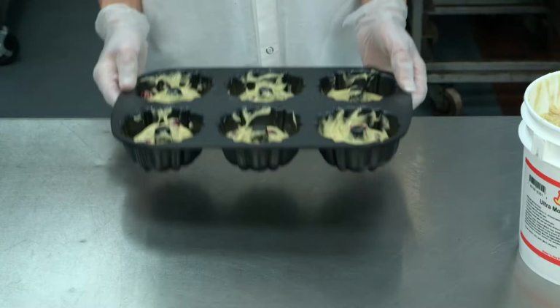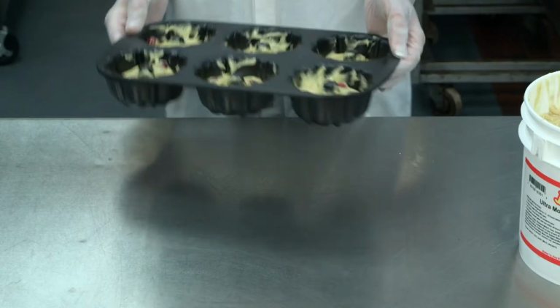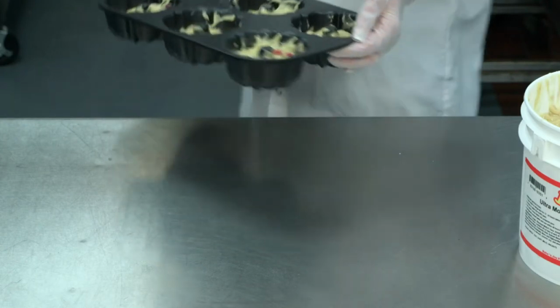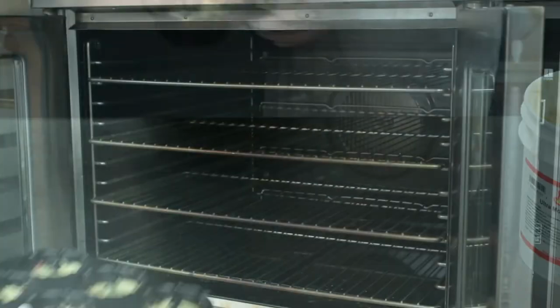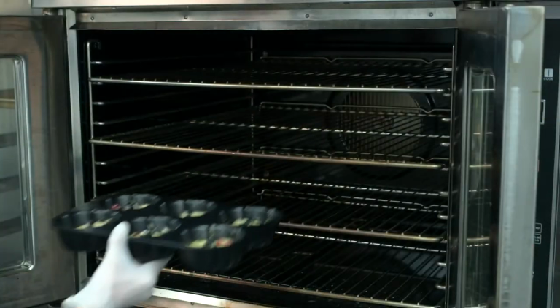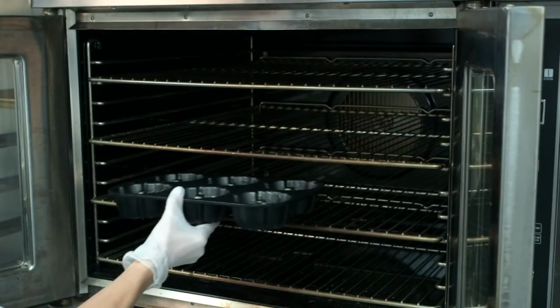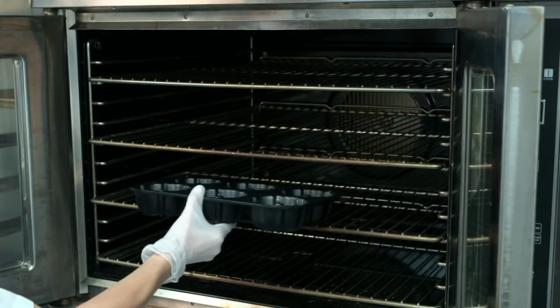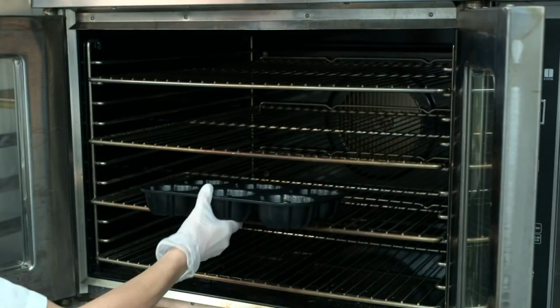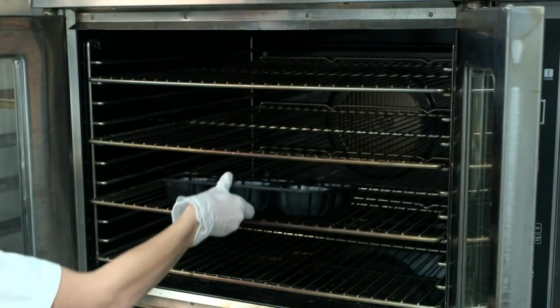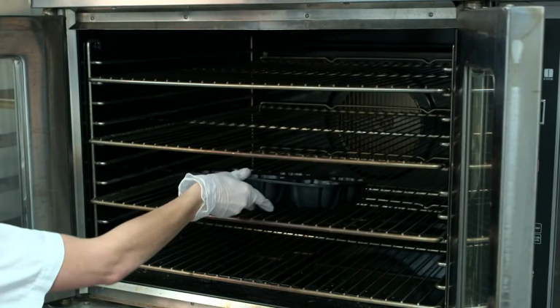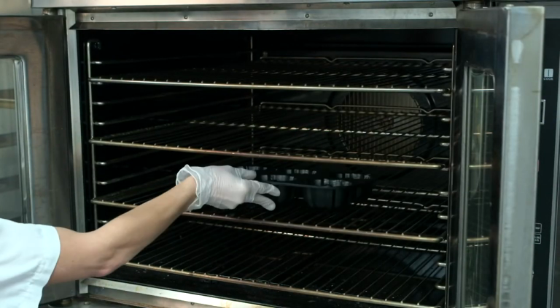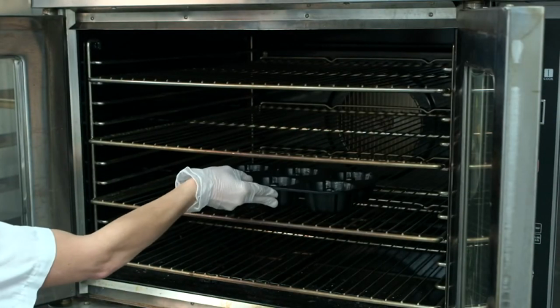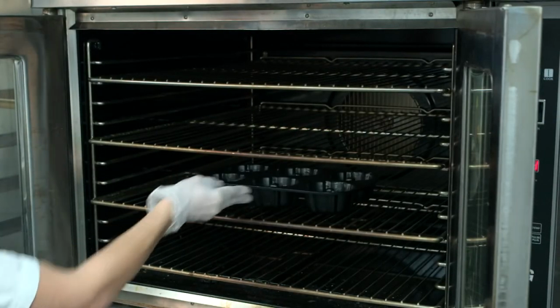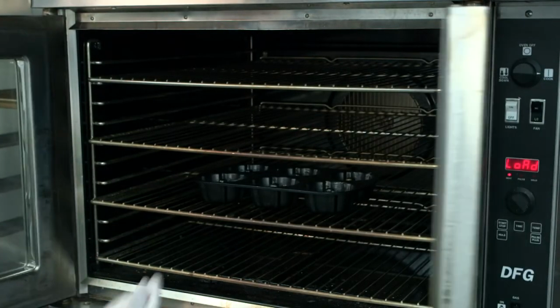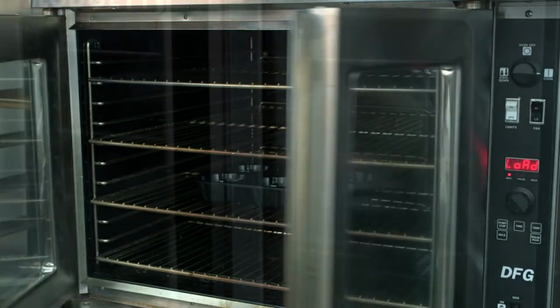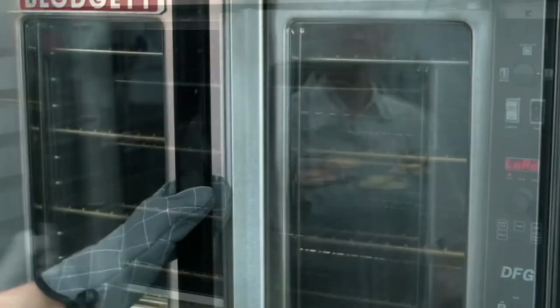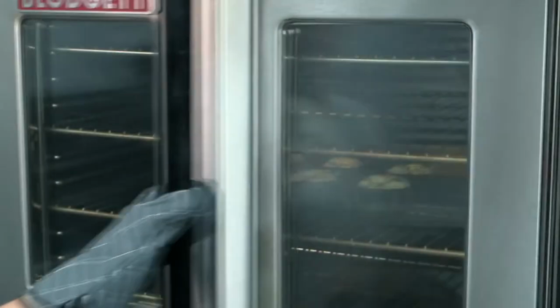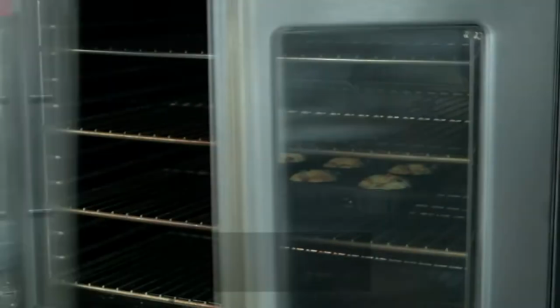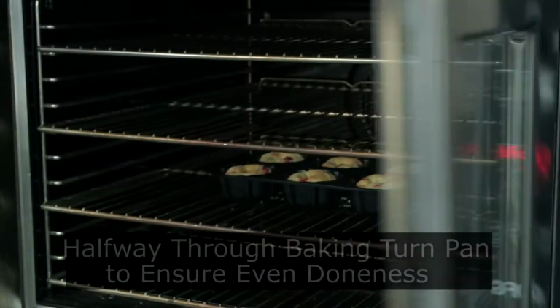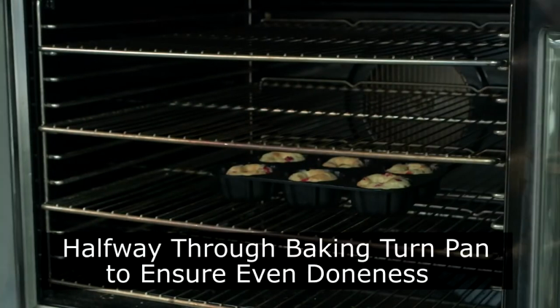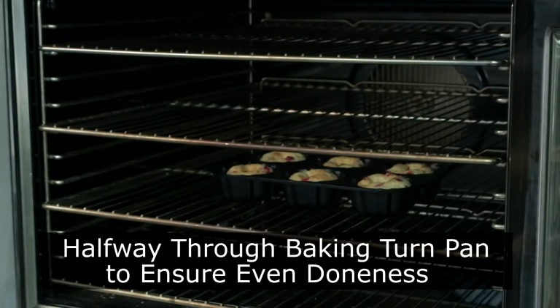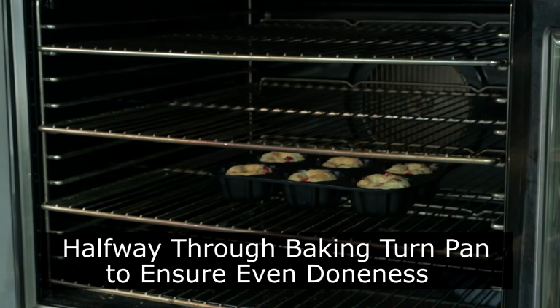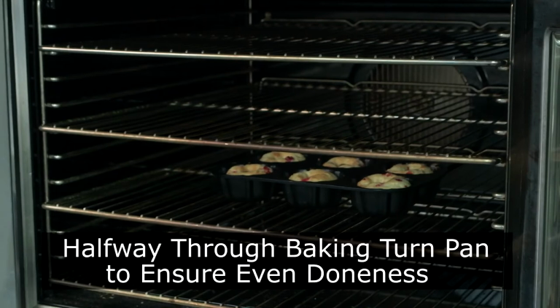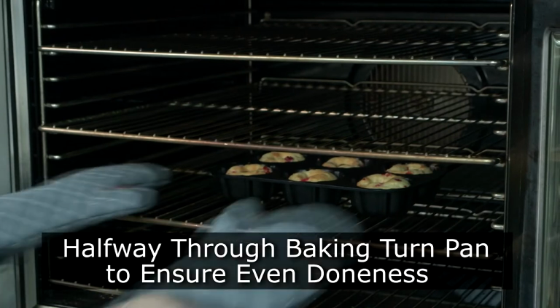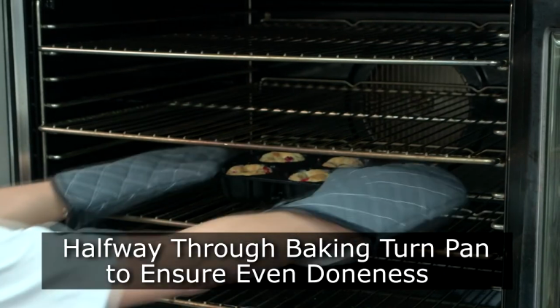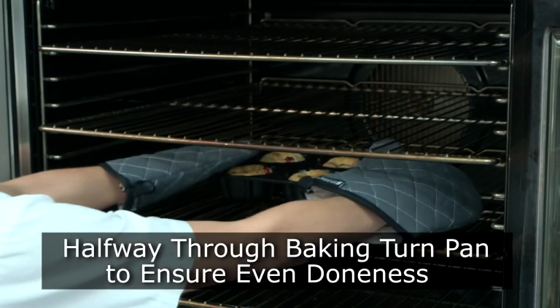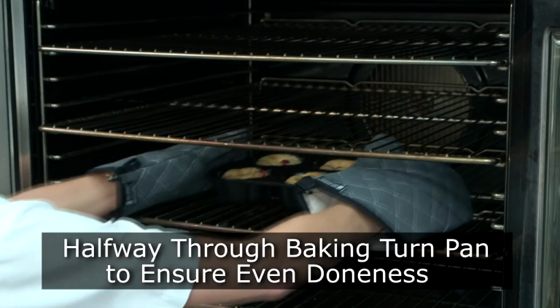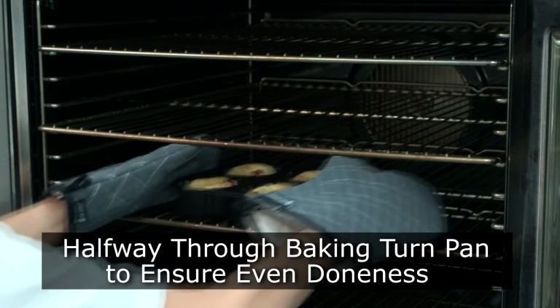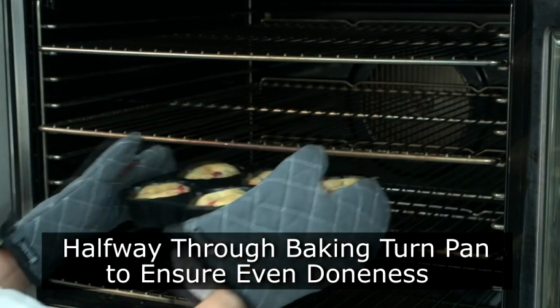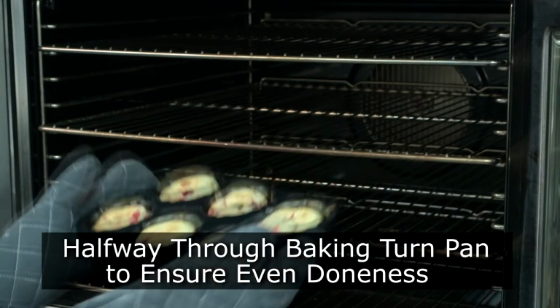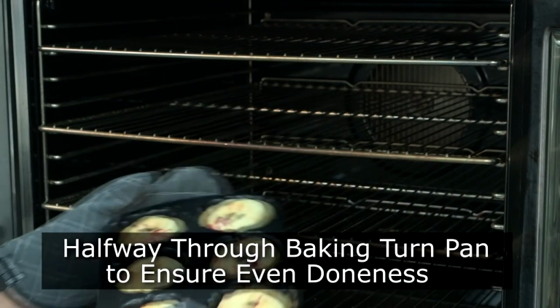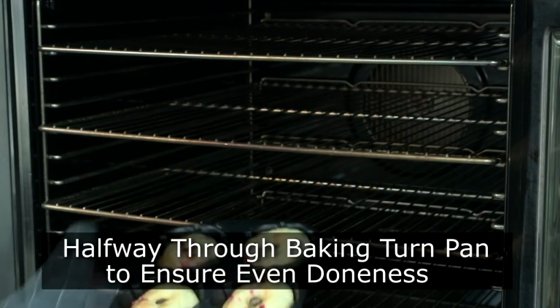After you finish scooping, place the pan into the oven. Halfway through baking time, we recommend turning the pan to ensure even doneness.